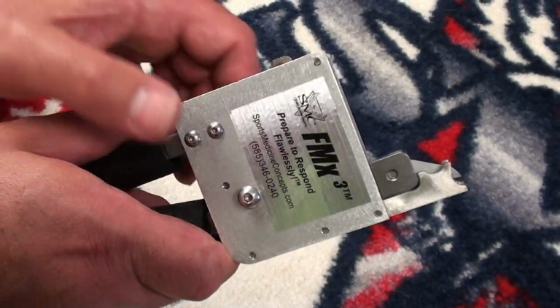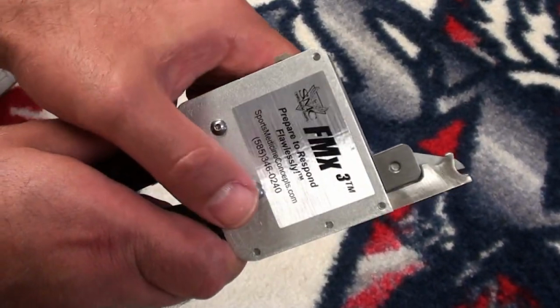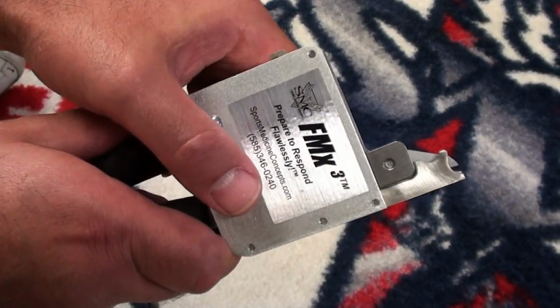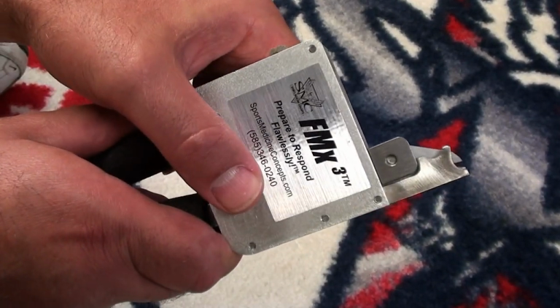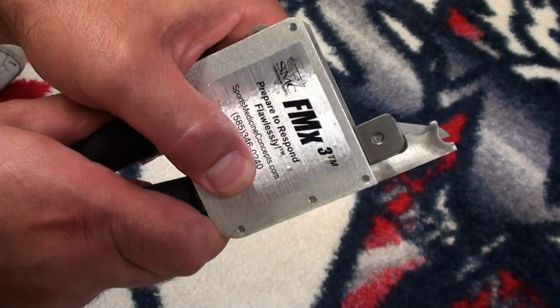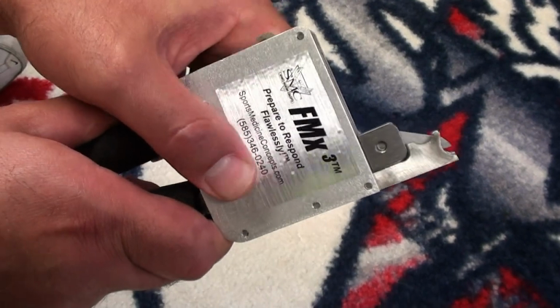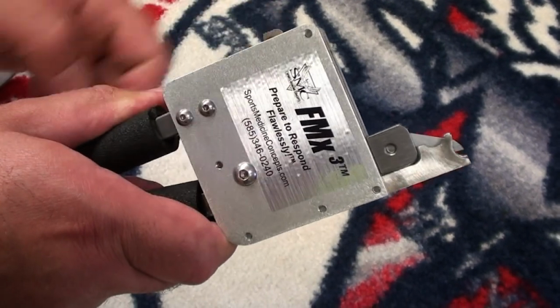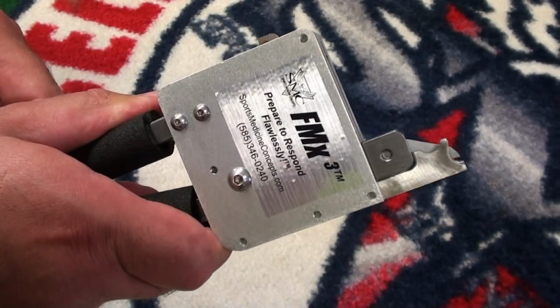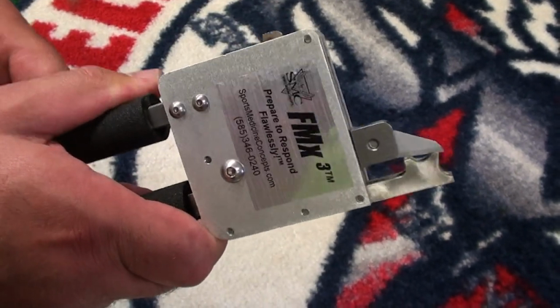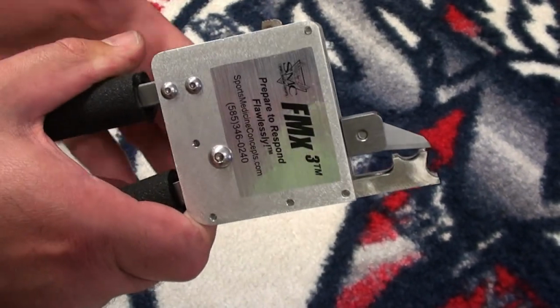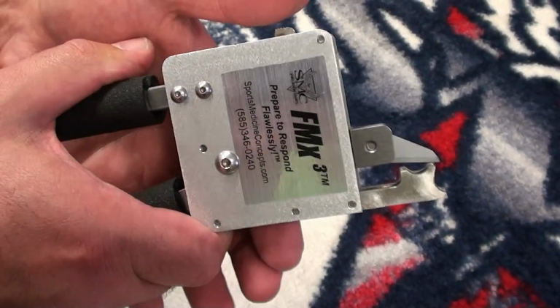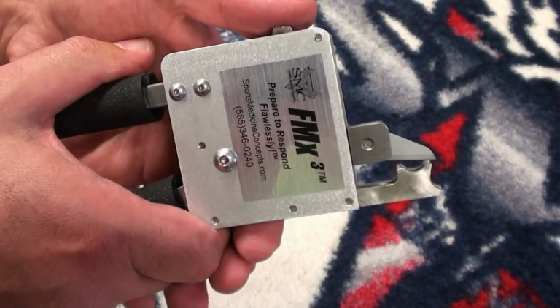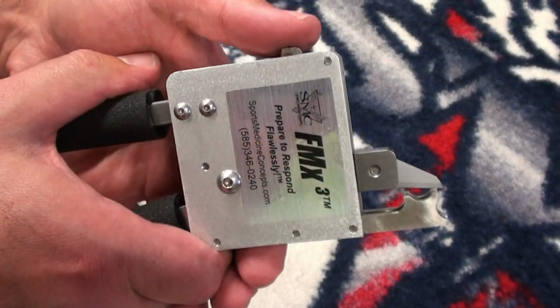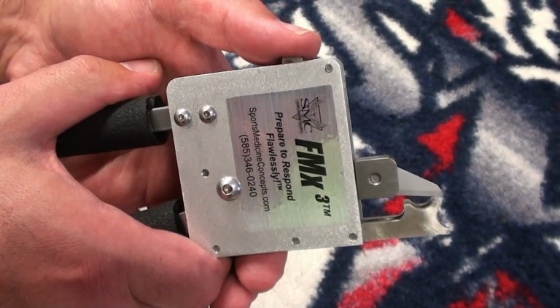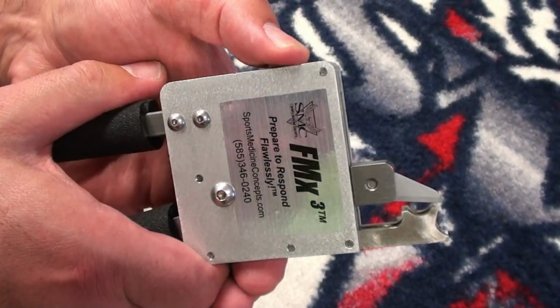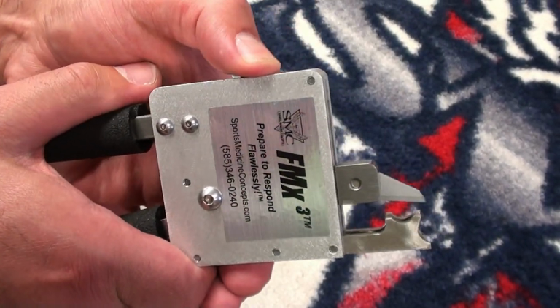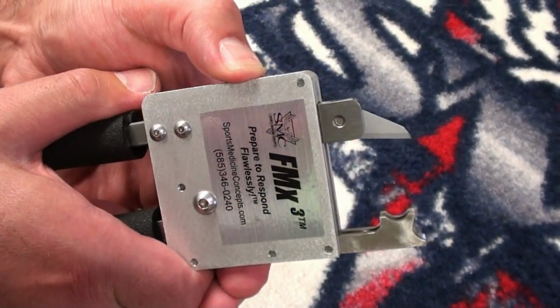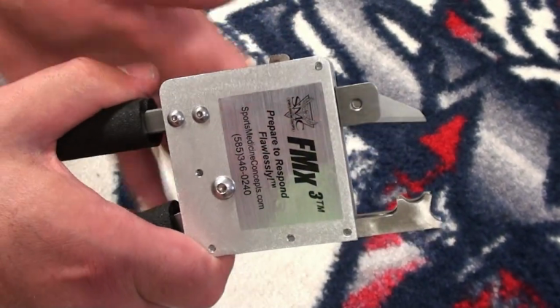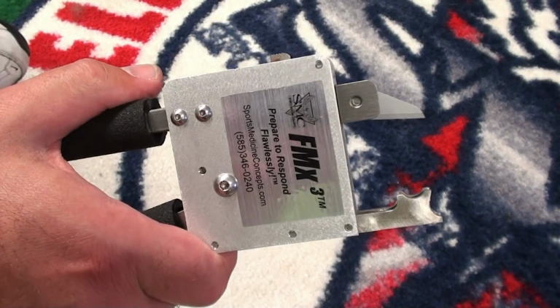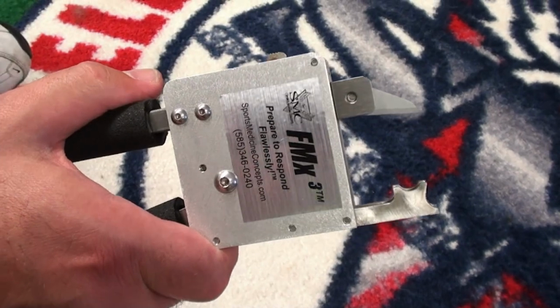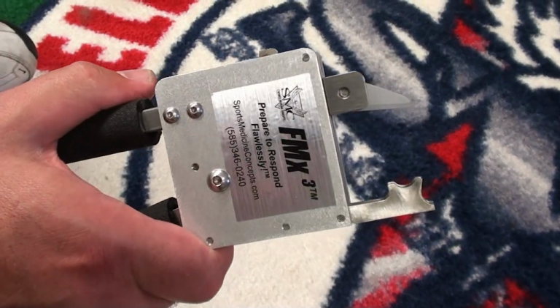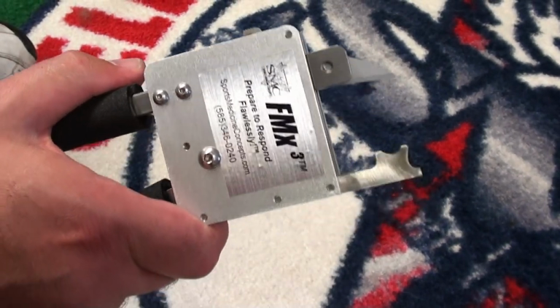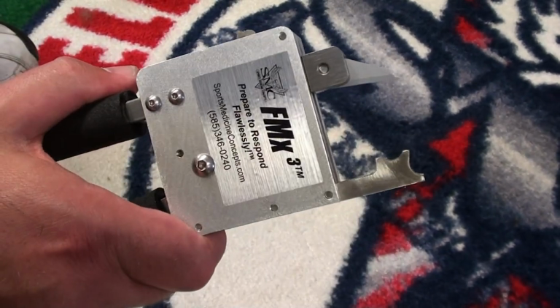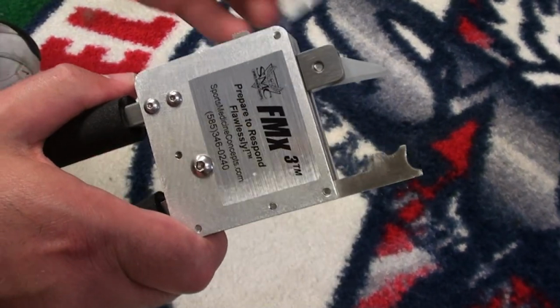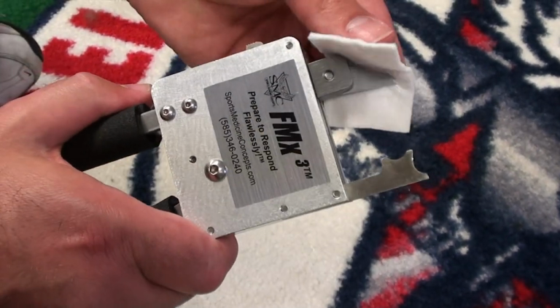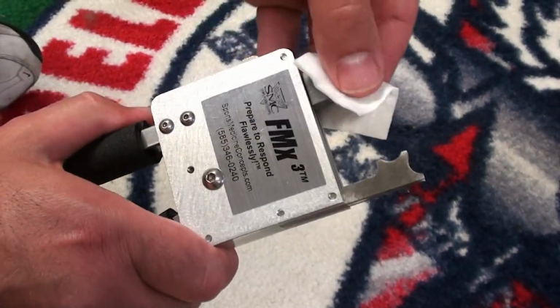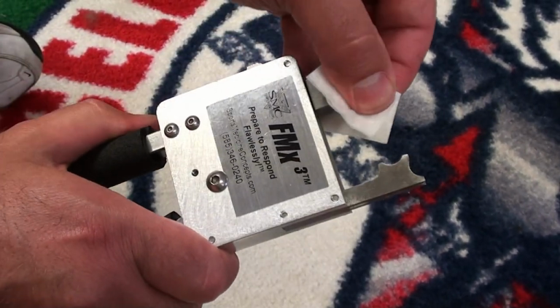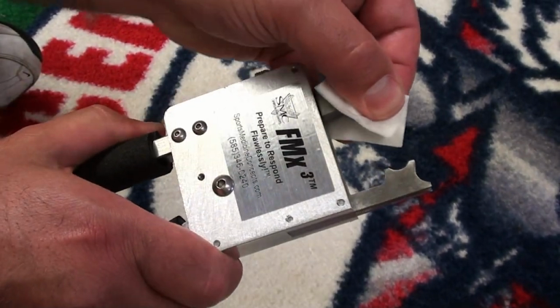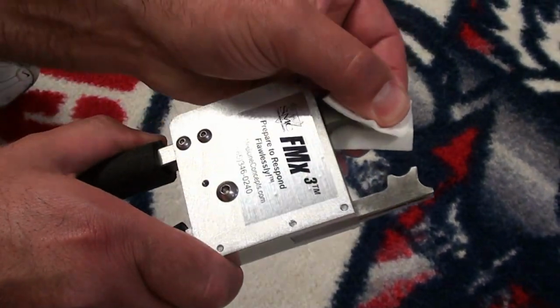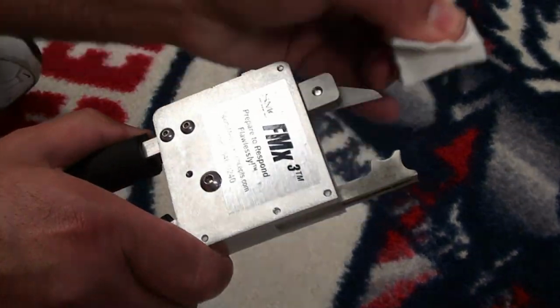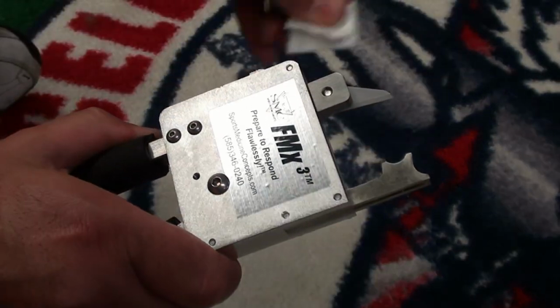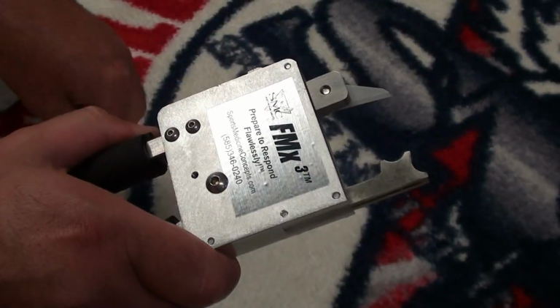With the FM Extractor completely closed, choose either the two- or four-step ratchet setting. Next, use the release lever to open the opposing ends of the FM Extractor and lubricate the blade with the FM Extractor lubrication wipe.